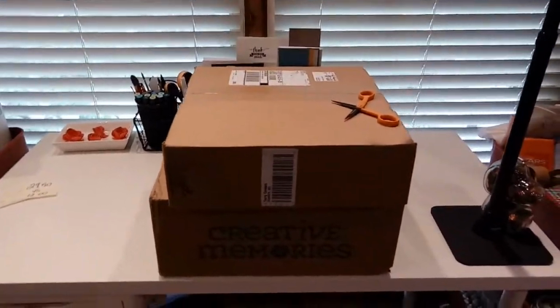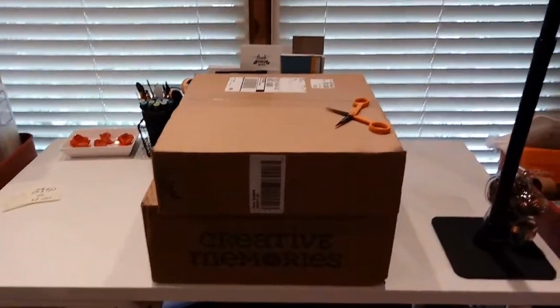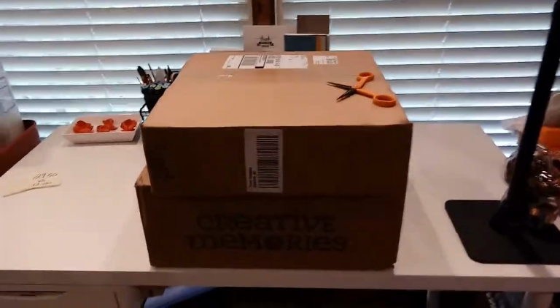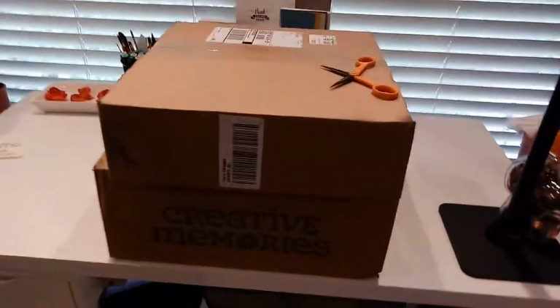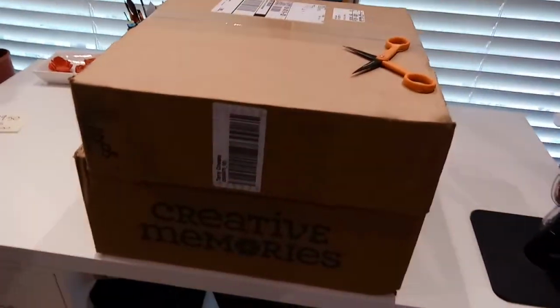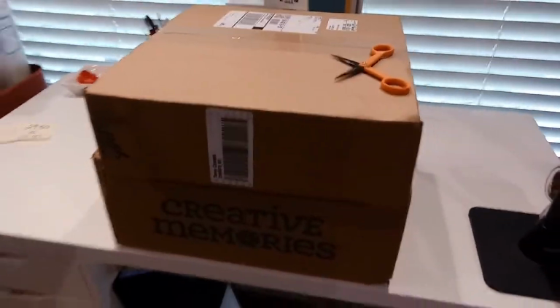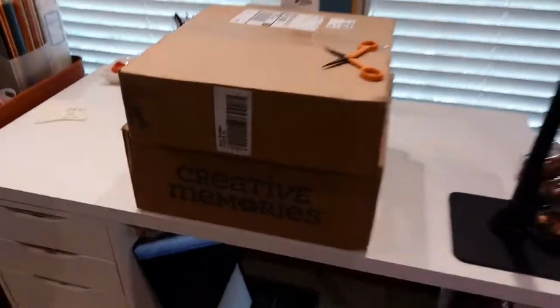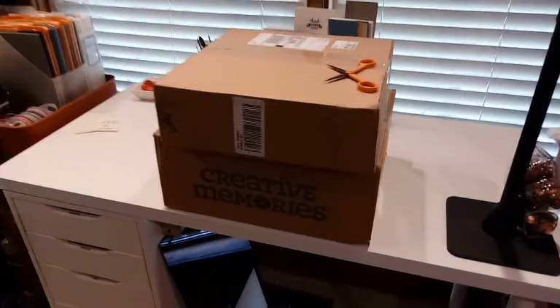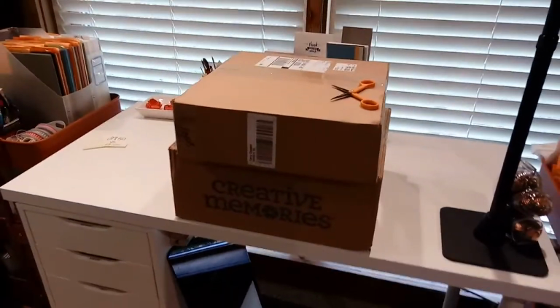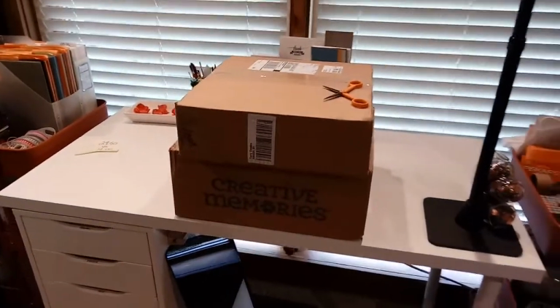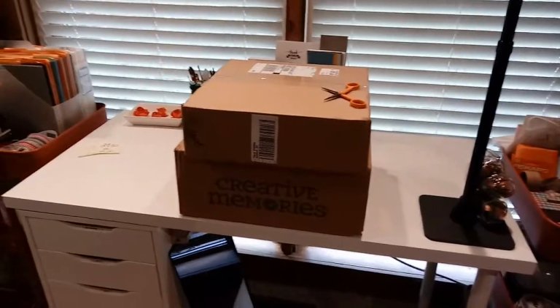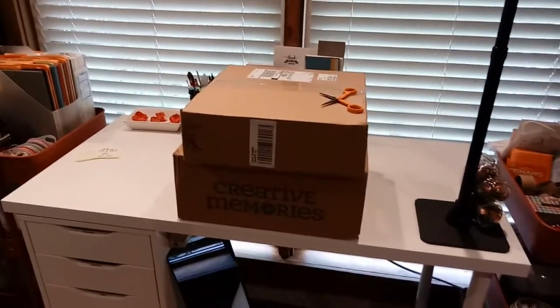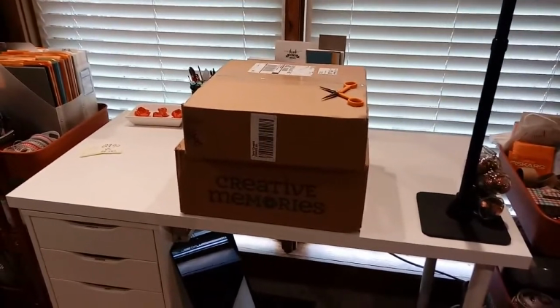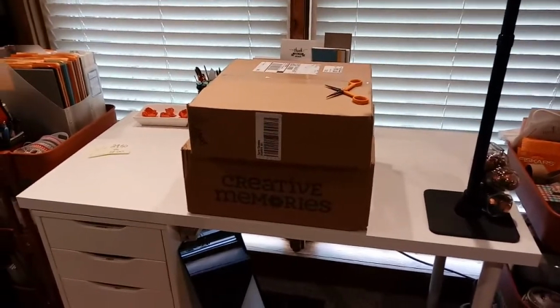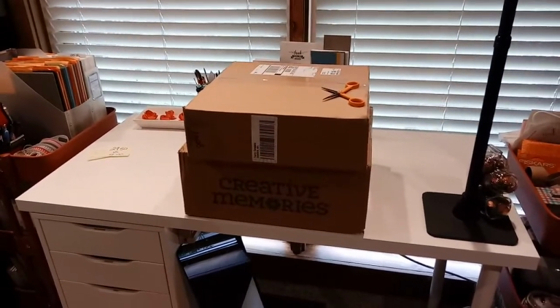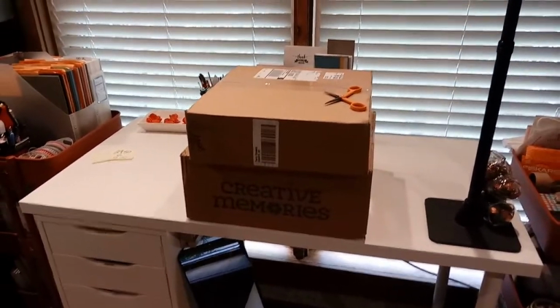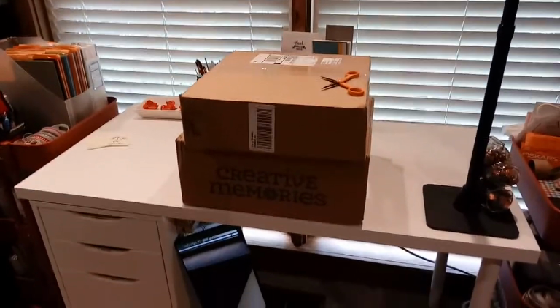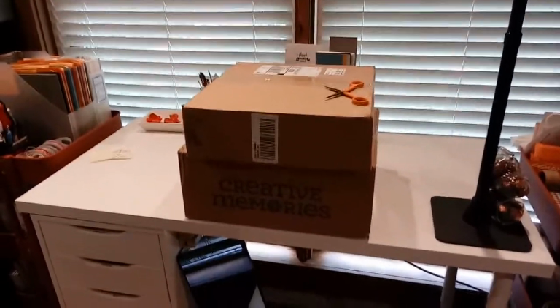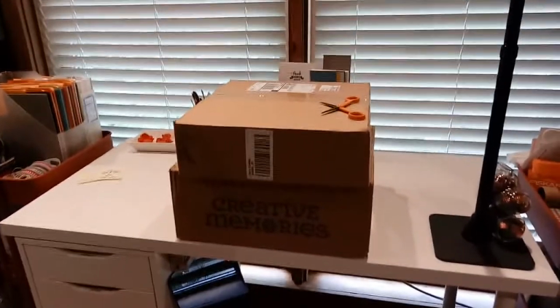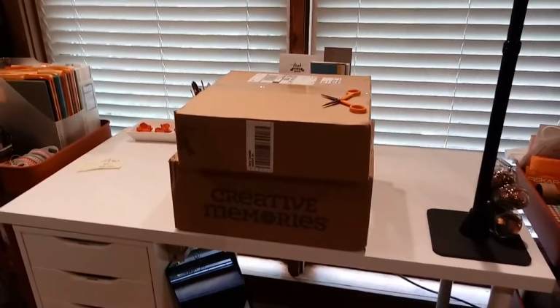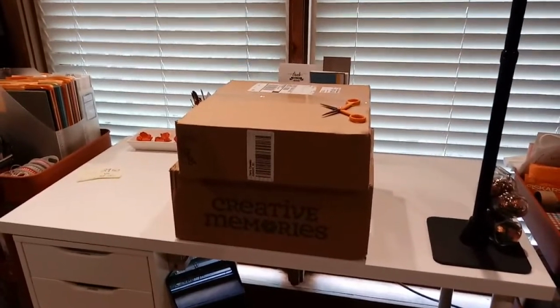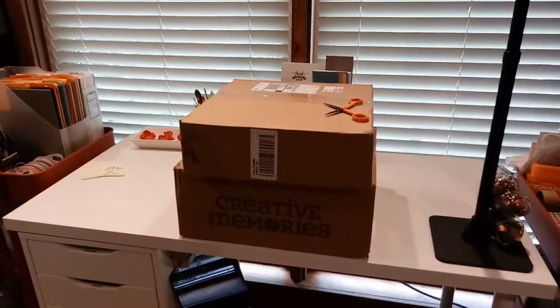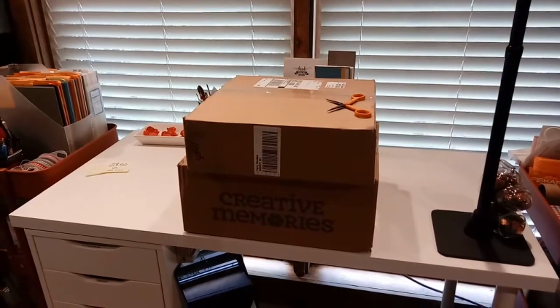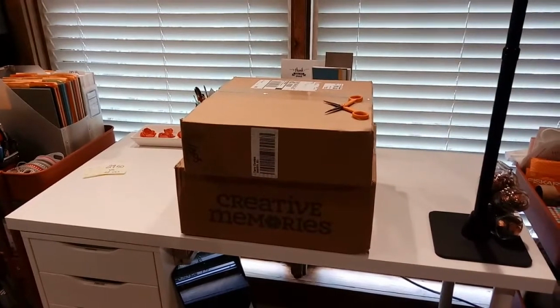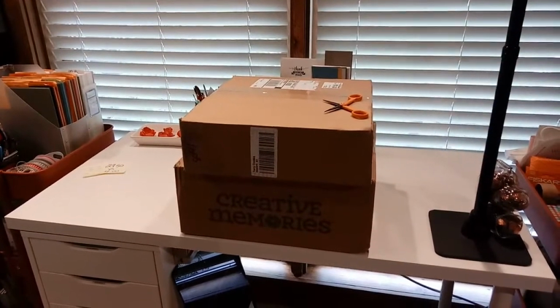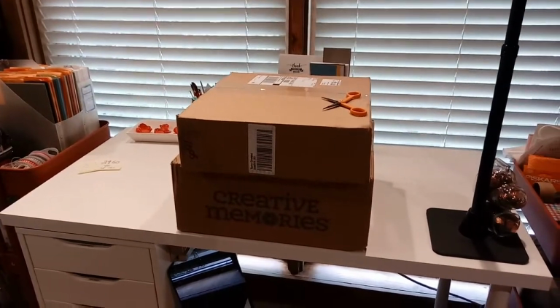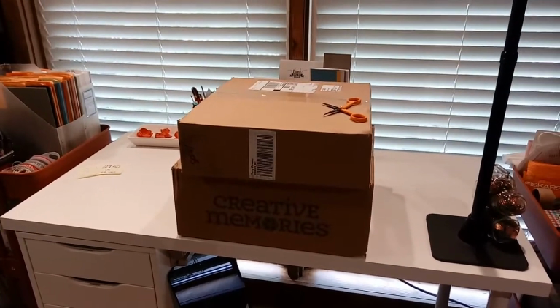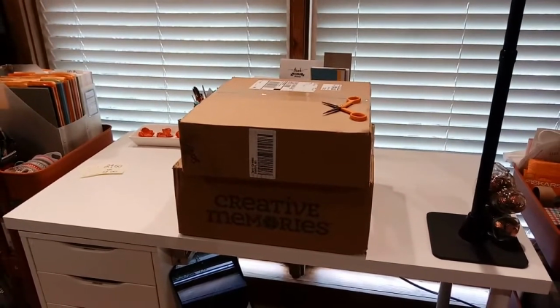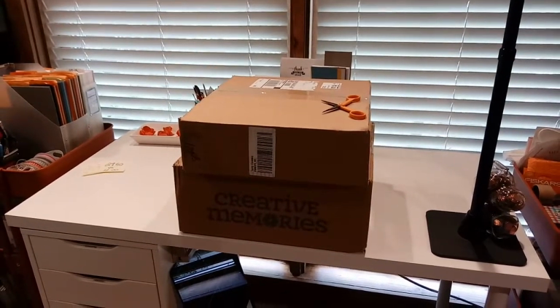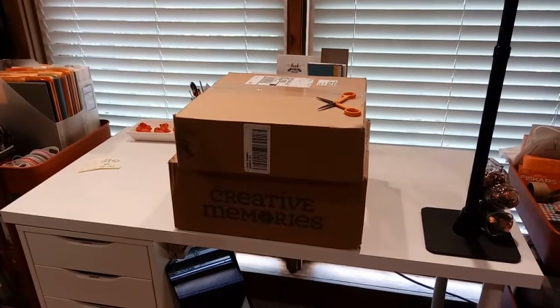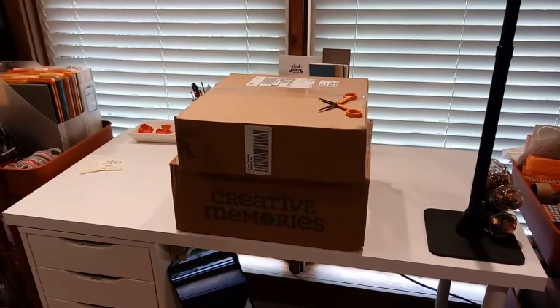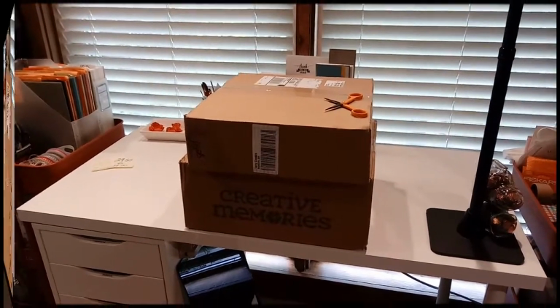Hey guys, Terri here. I received some stuff in the mail this week and I want to show it to you. I put in a Creative Memories order and then I also have something from Hobby Lobby, so let me show you.